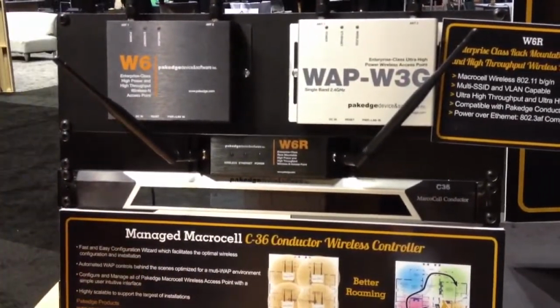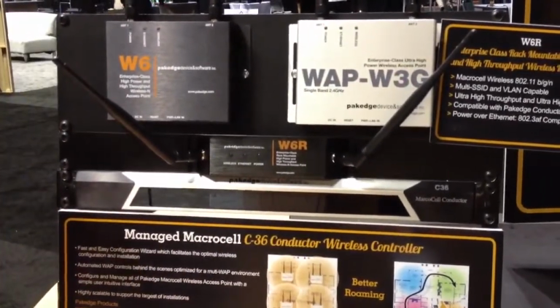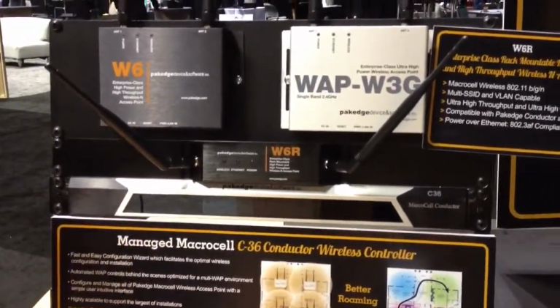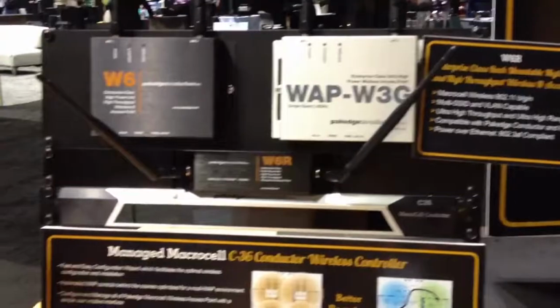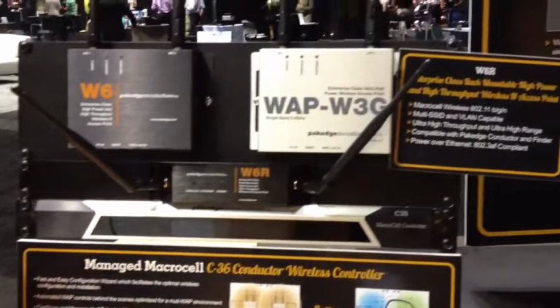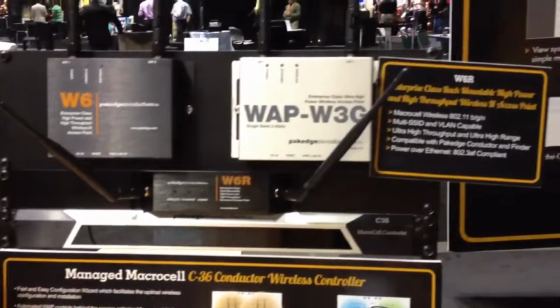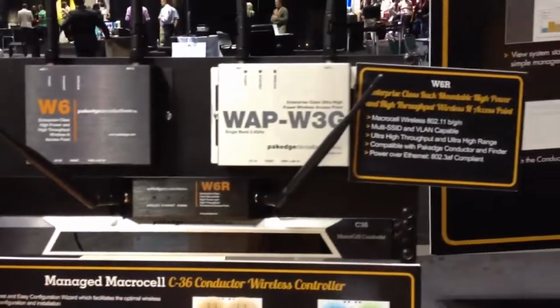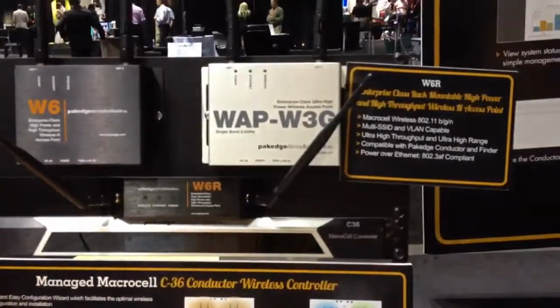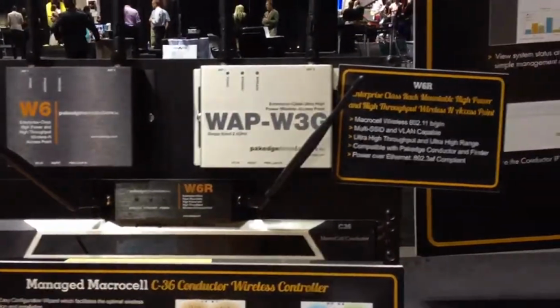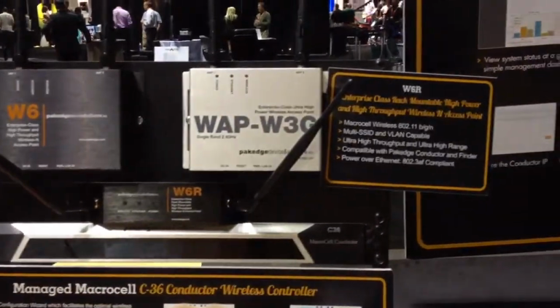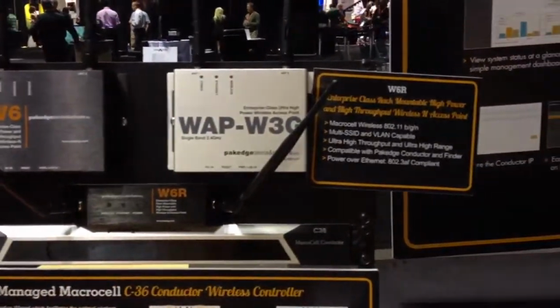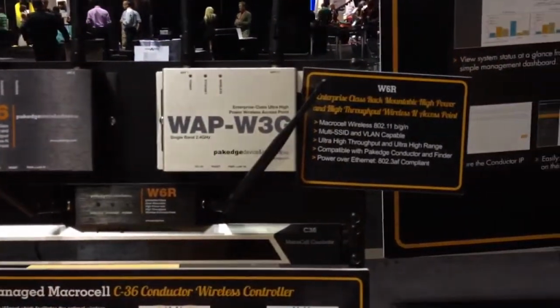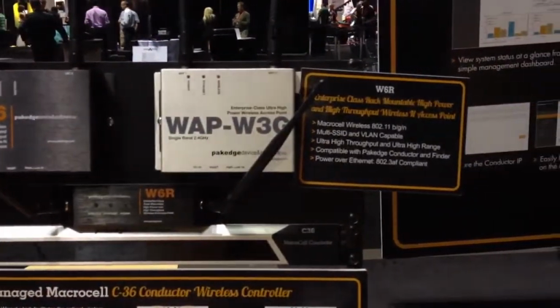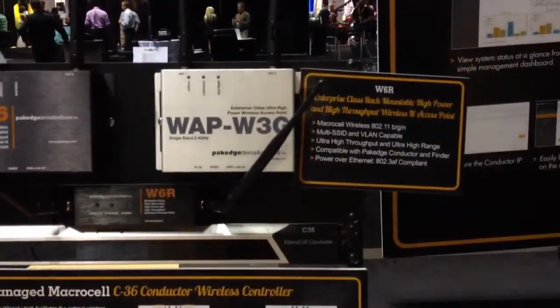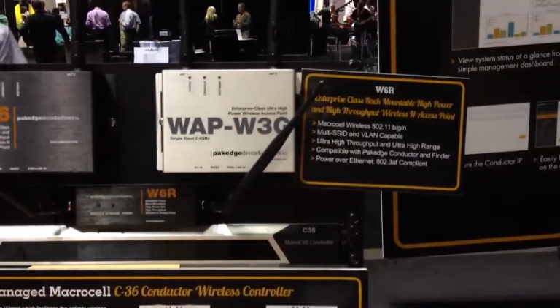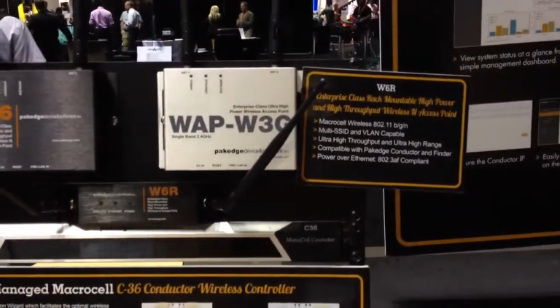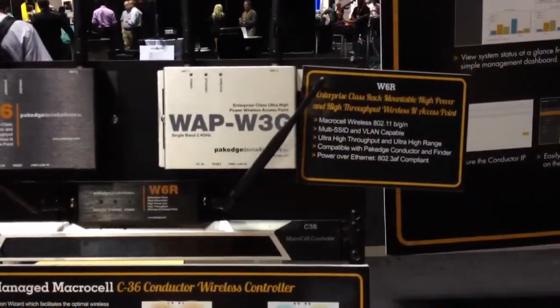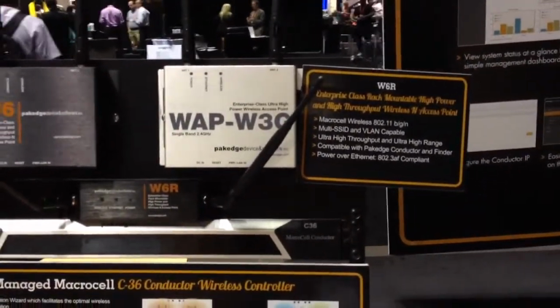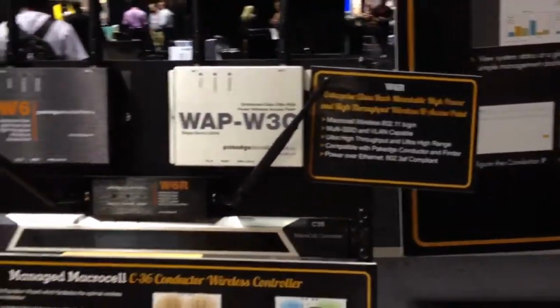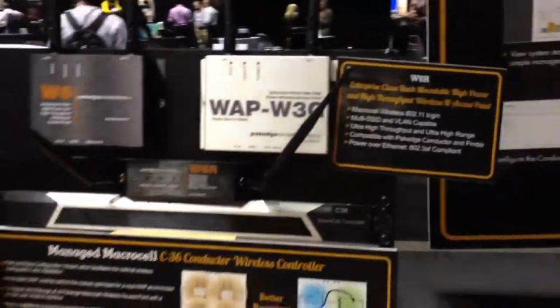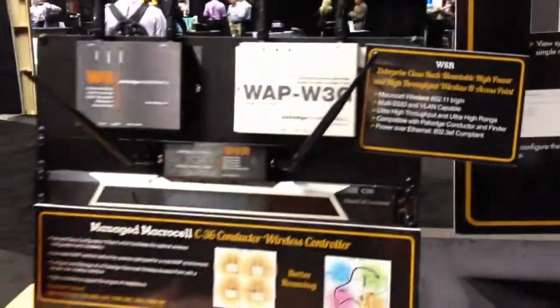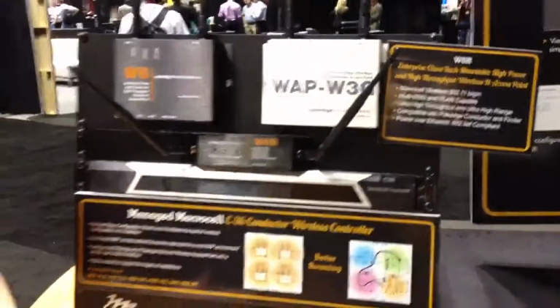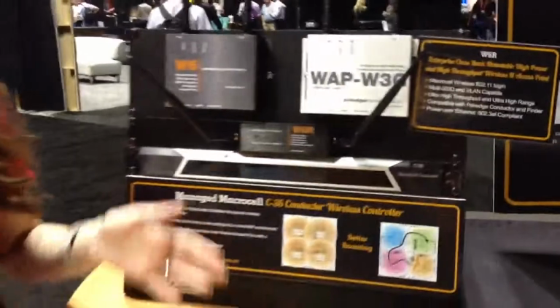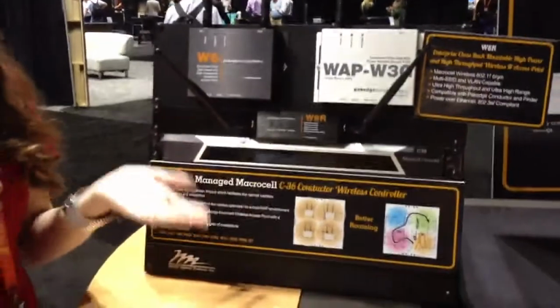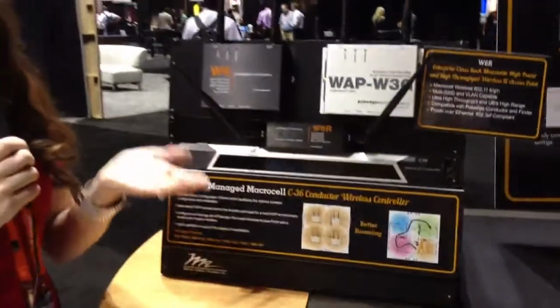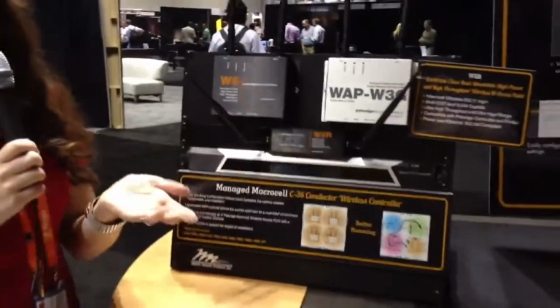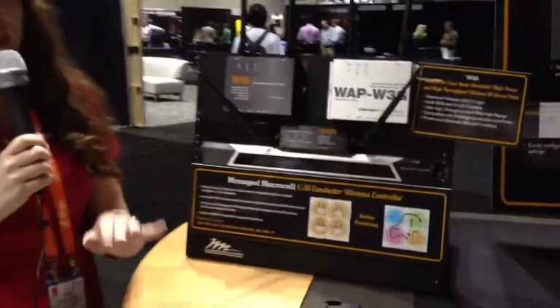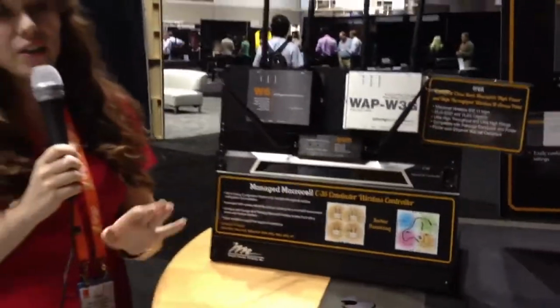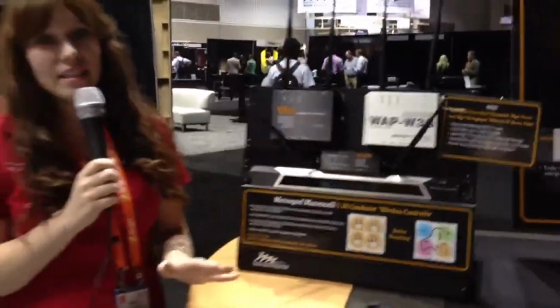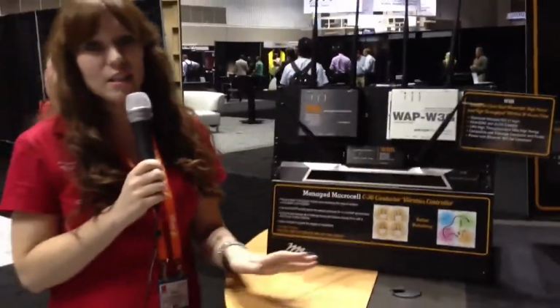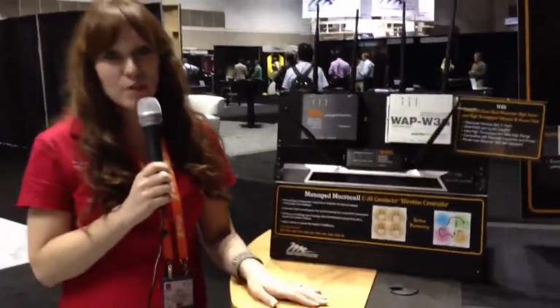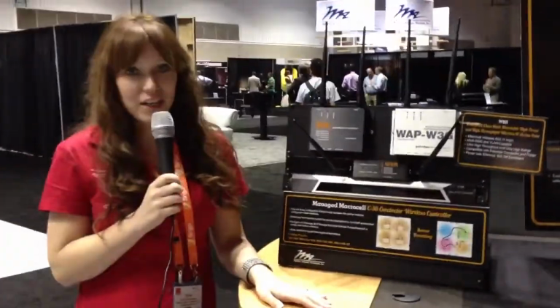We also have an outdoor version, which is extremely sturdy and reliable. And finally, we have the in-ceiling version, which goes in the ceiling and sticks out less than a smoke detector.